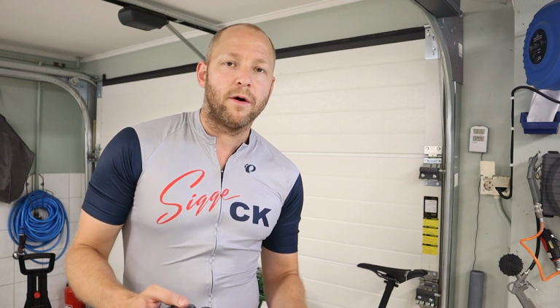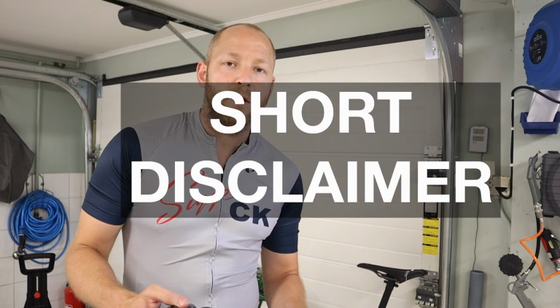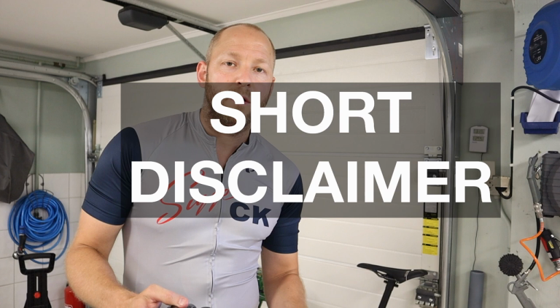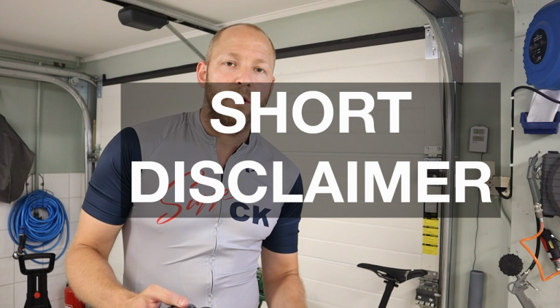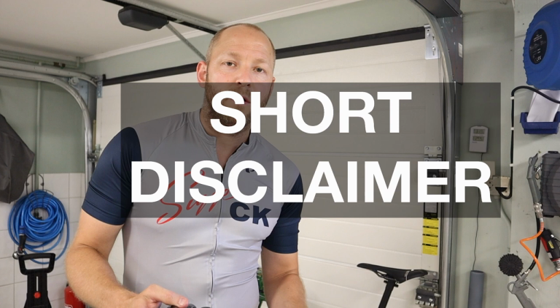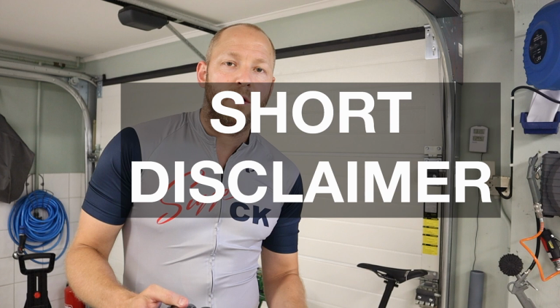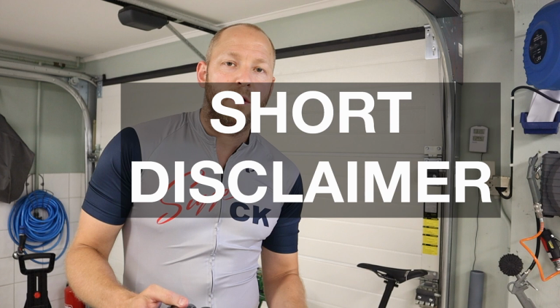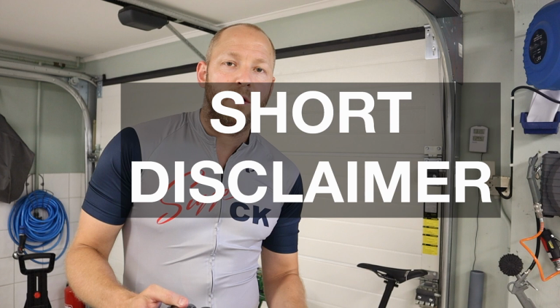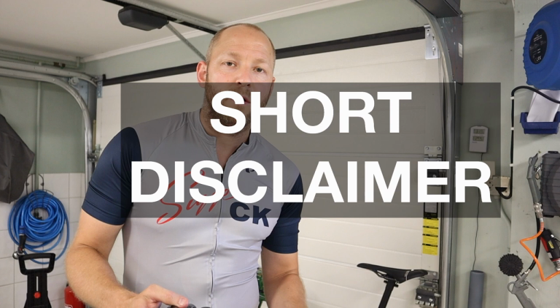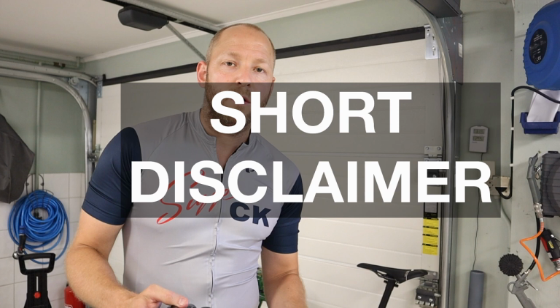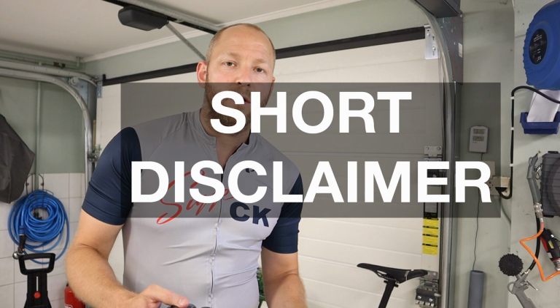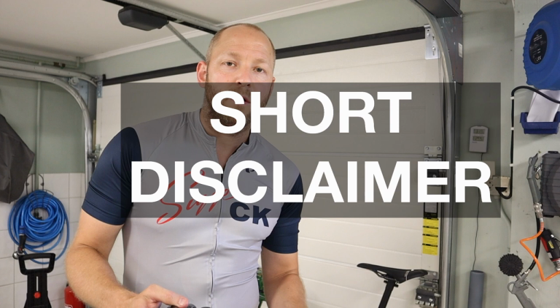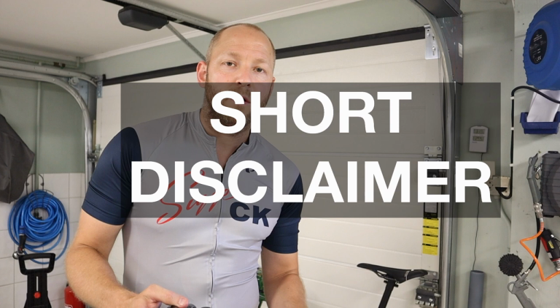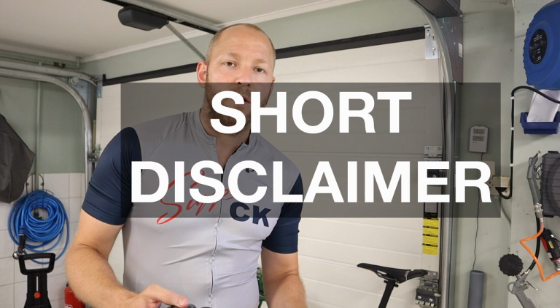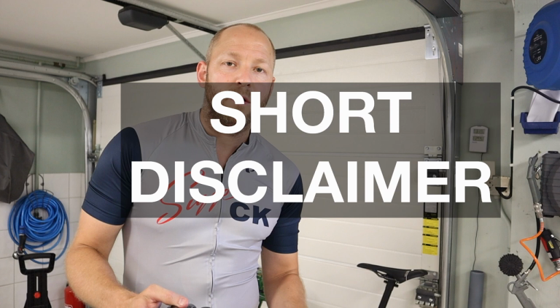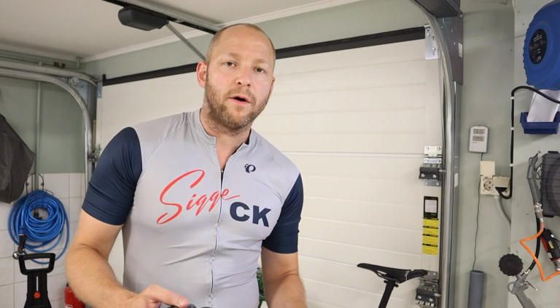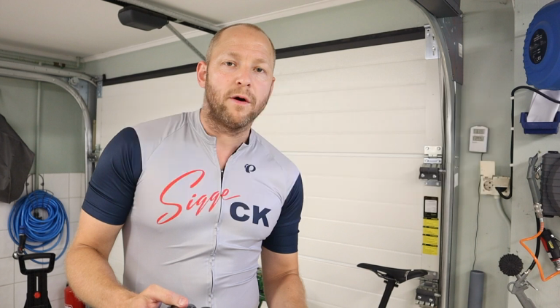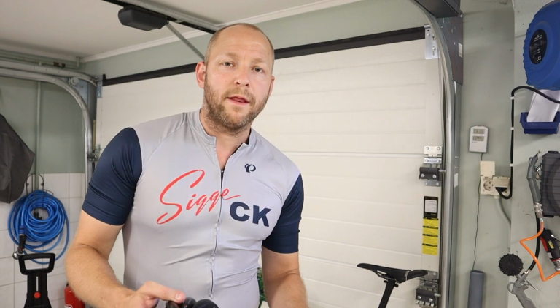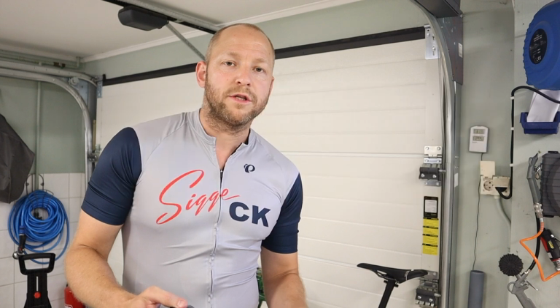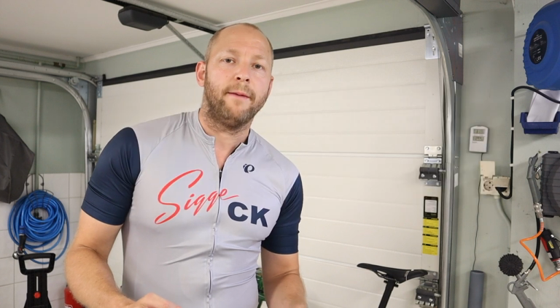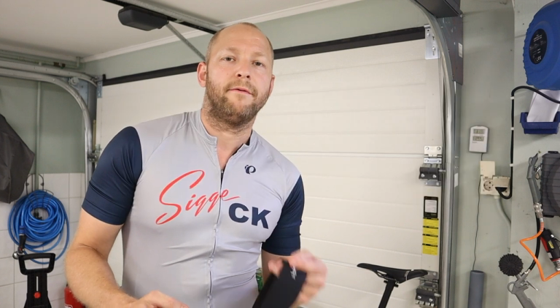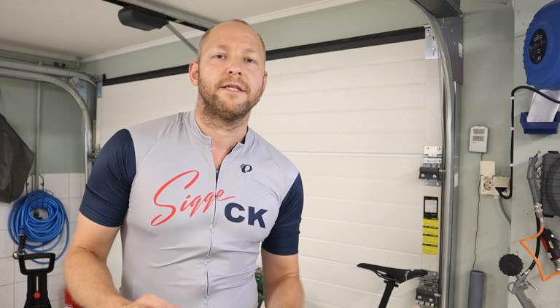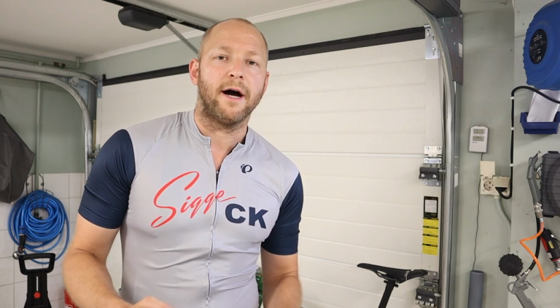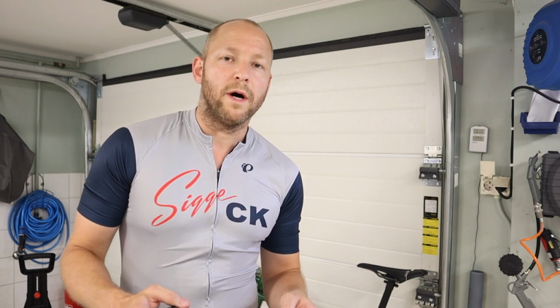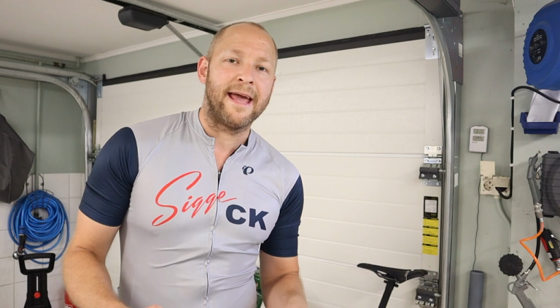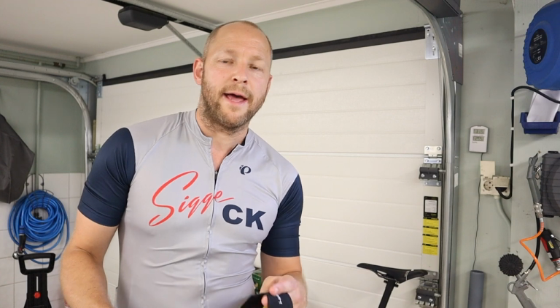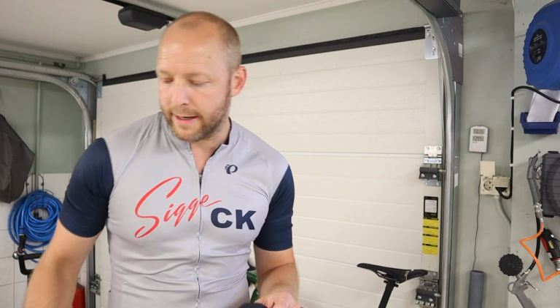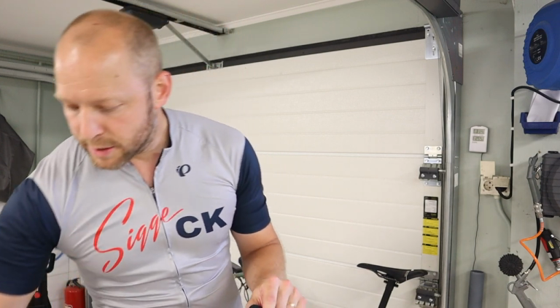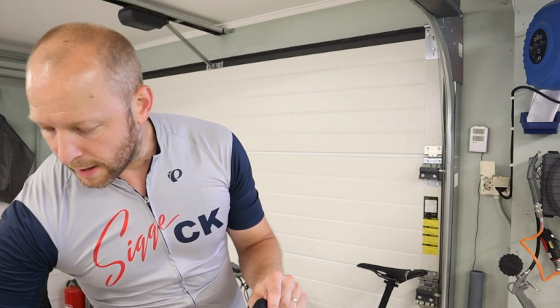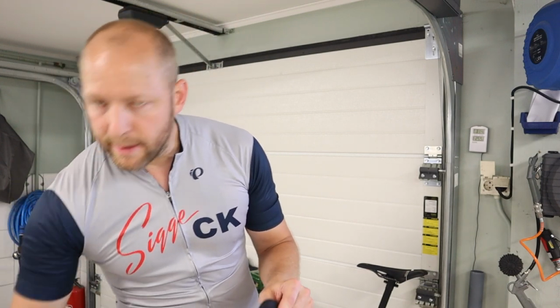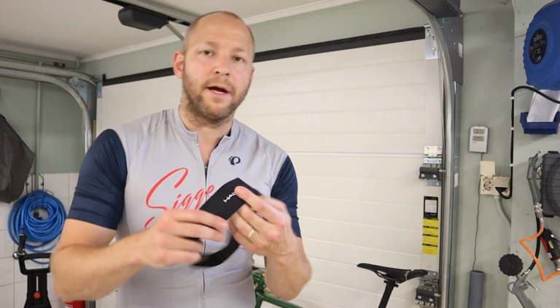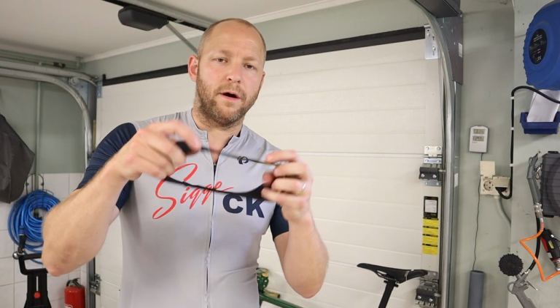This is a 100% independent review. I have paid for the product with my own money and I'm not paid to do this review. One of the most common recommendations I got was the Halo headband, so I picked up one of those.